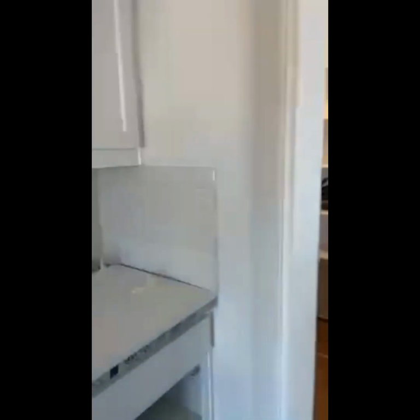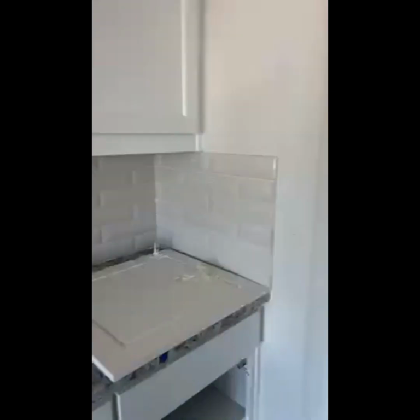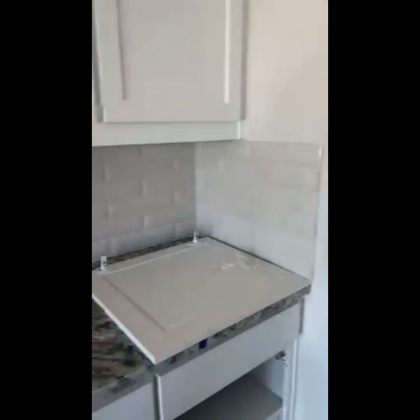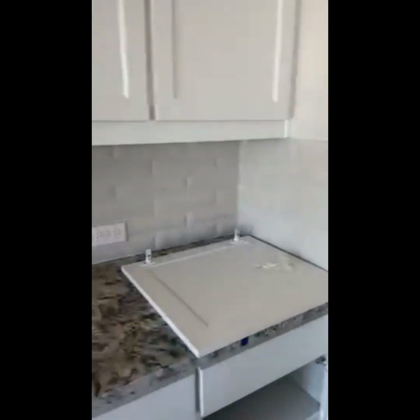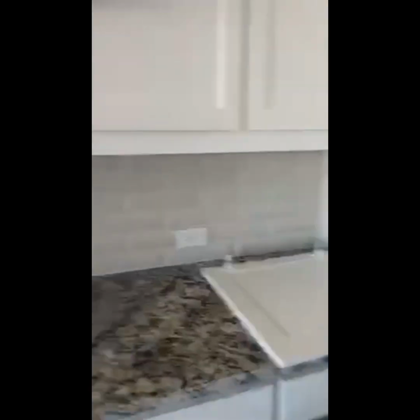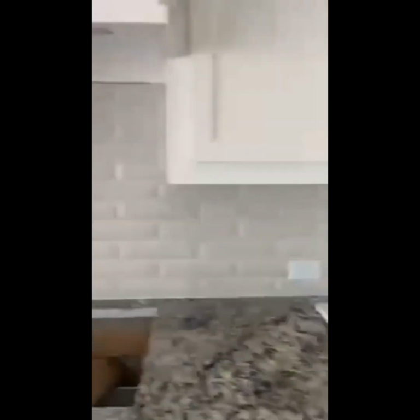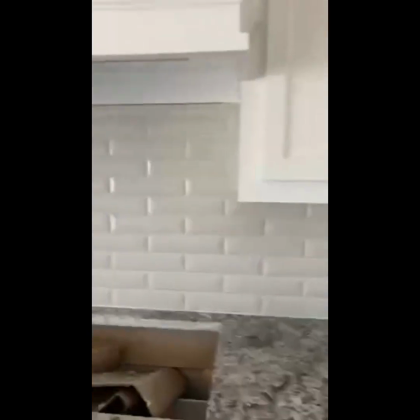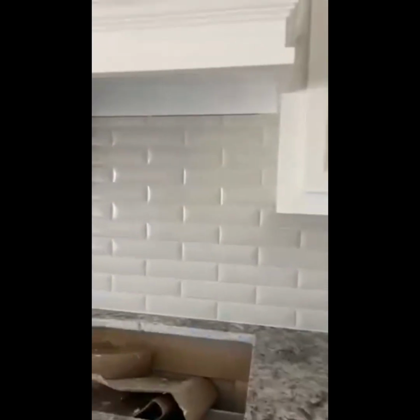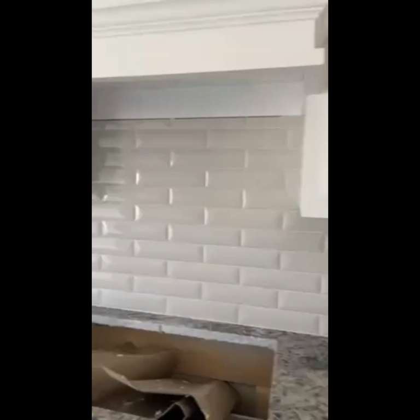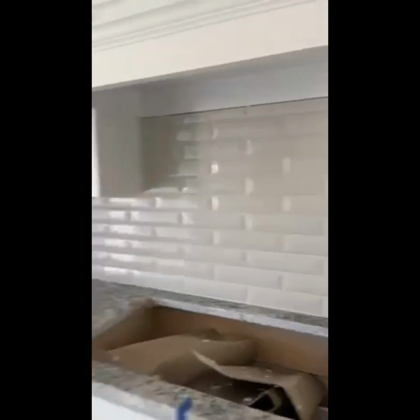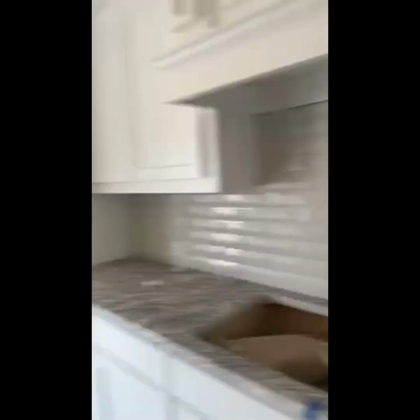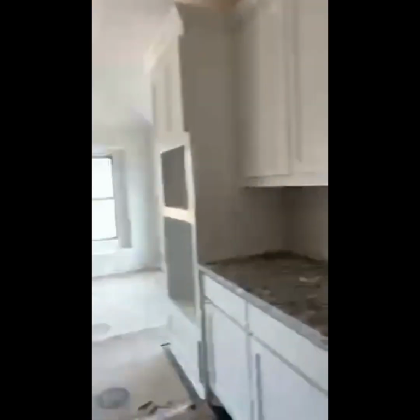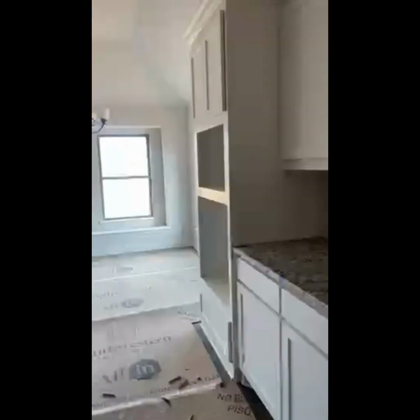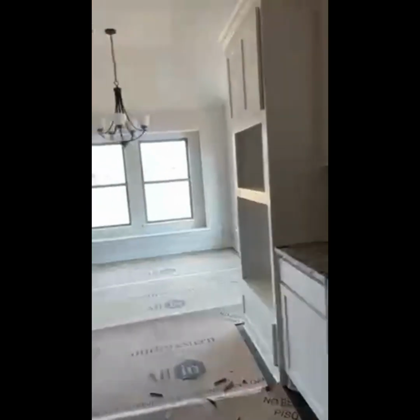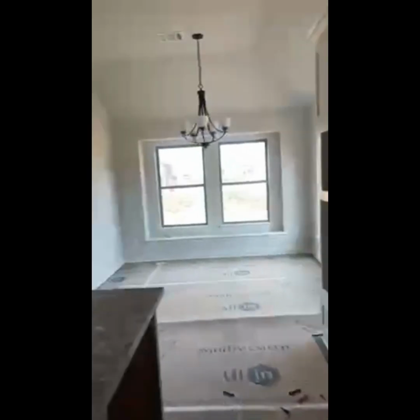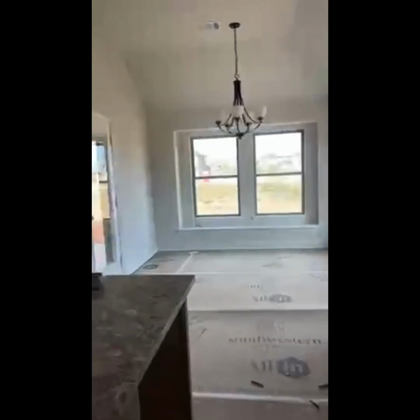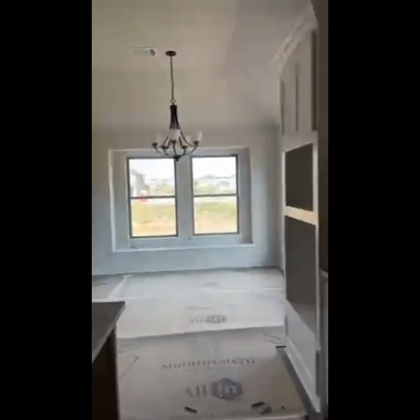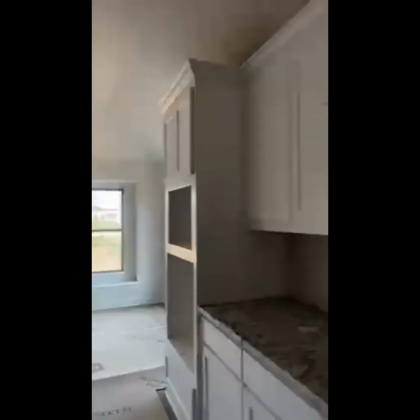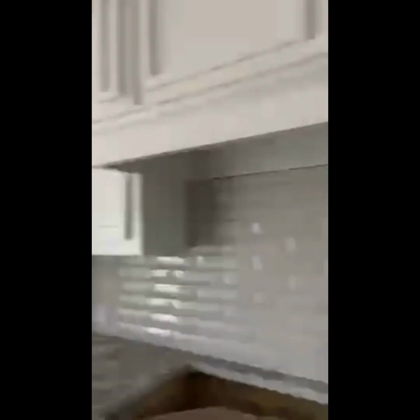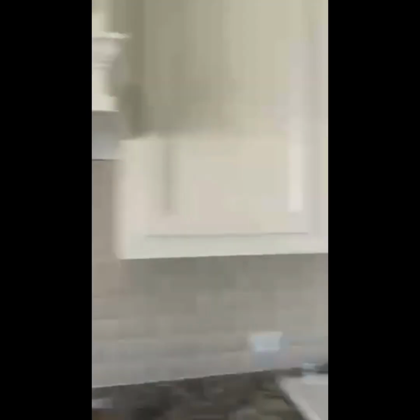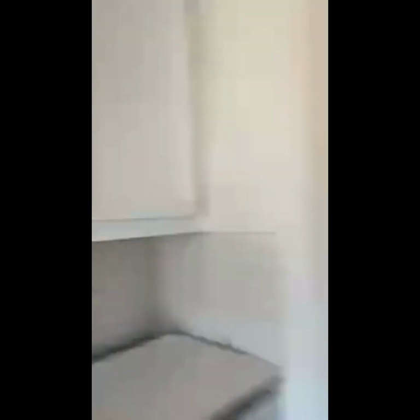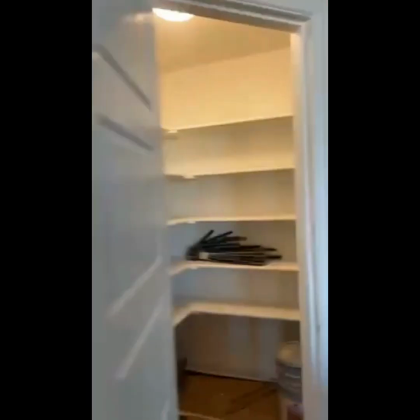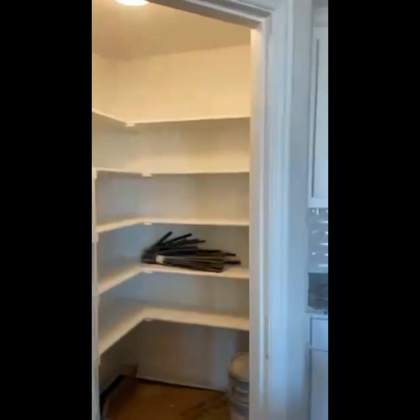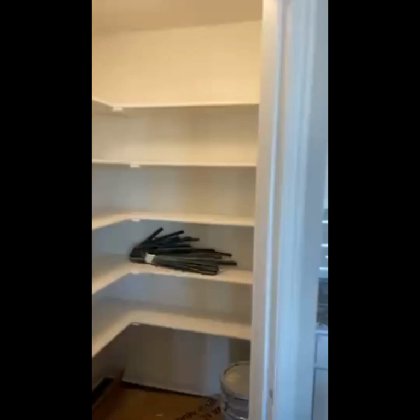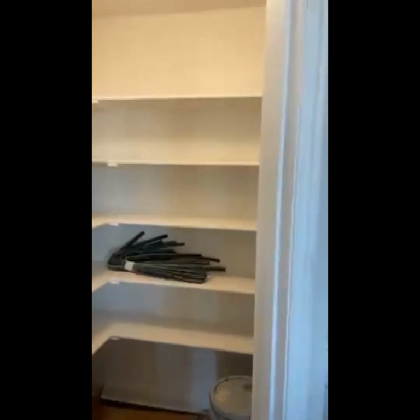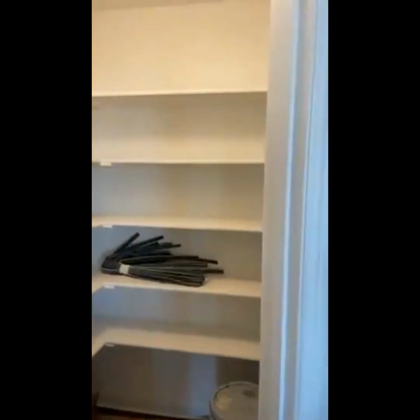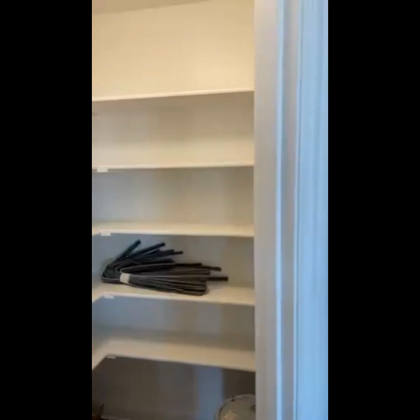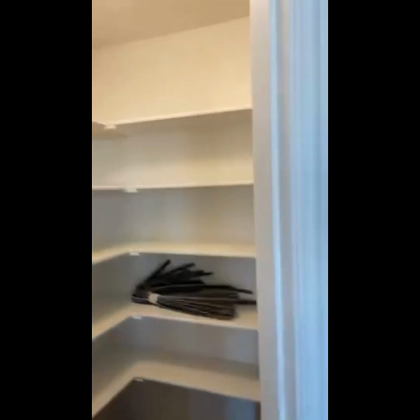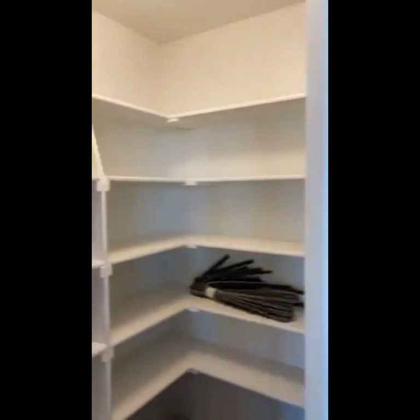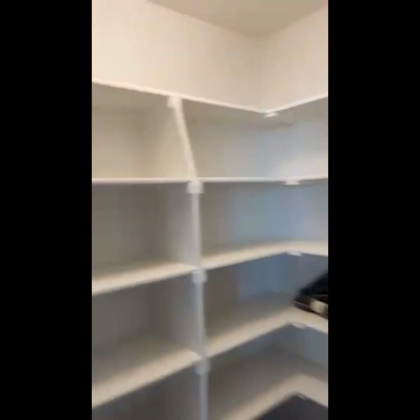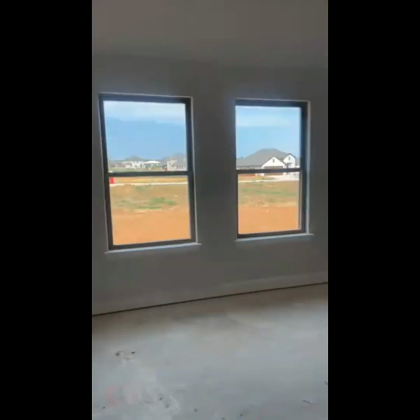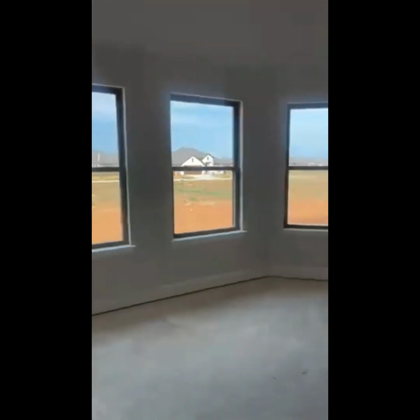Love this backsplash — this is in the grays. This builder is building really great spec homes. They speculate the needs of buyers and select the most popular, in-trend, neutral colors.